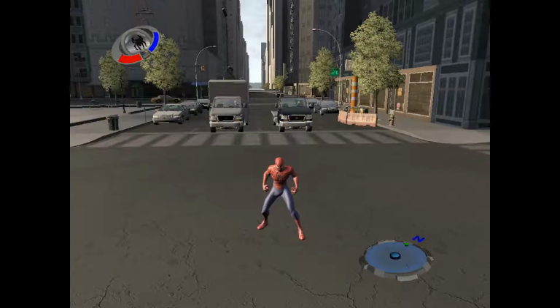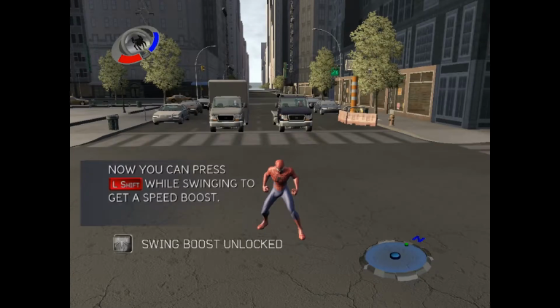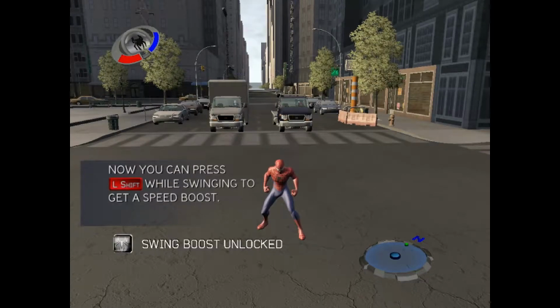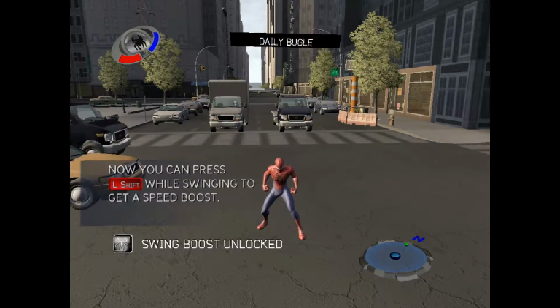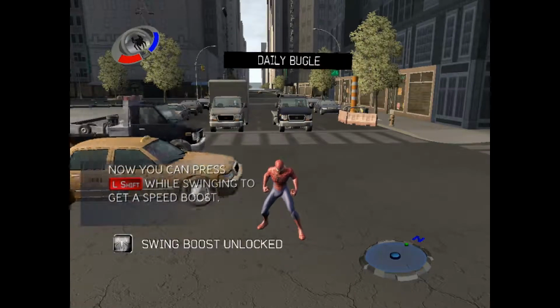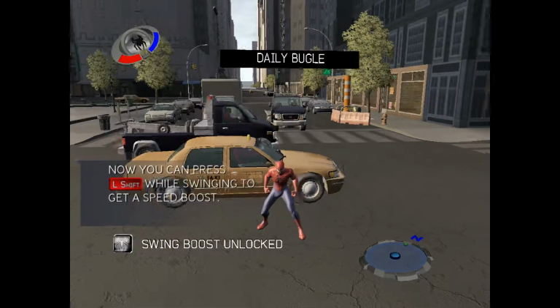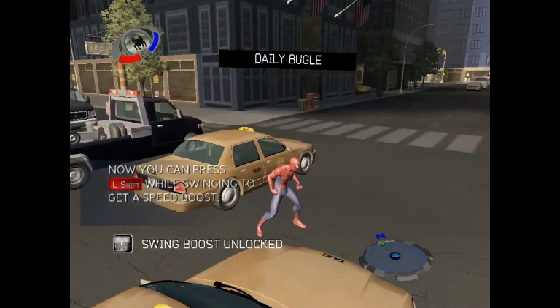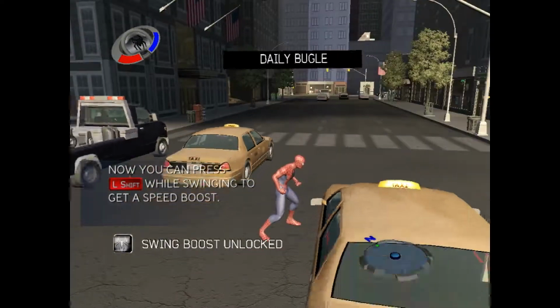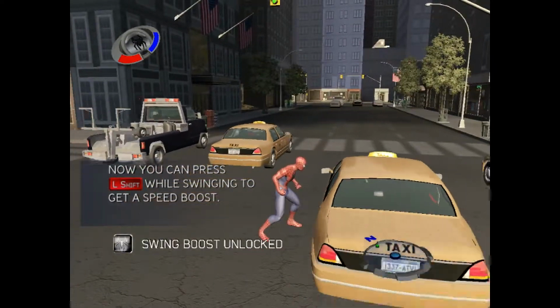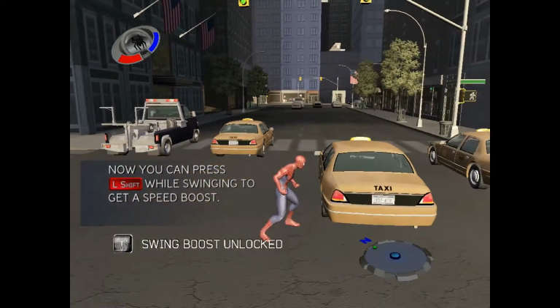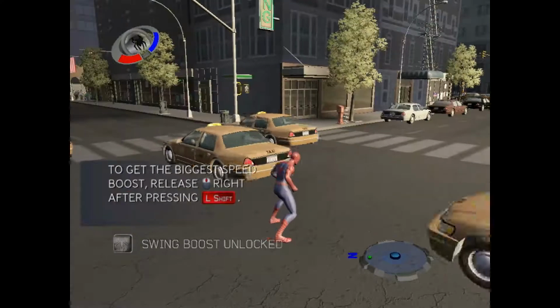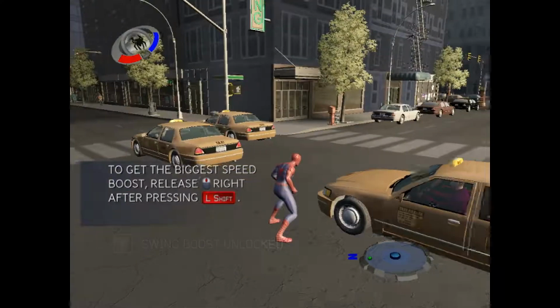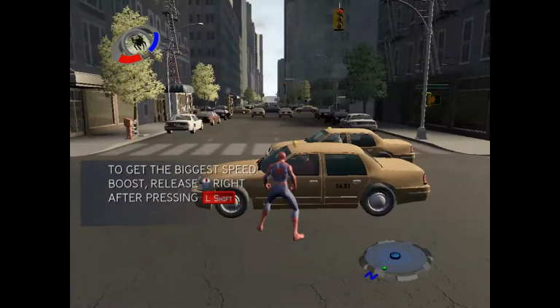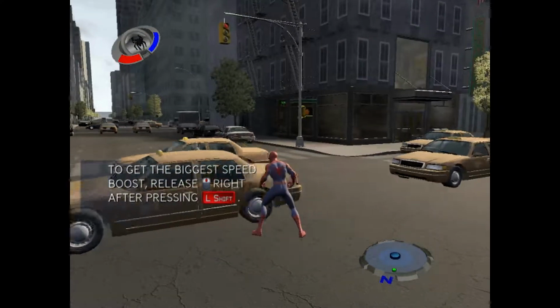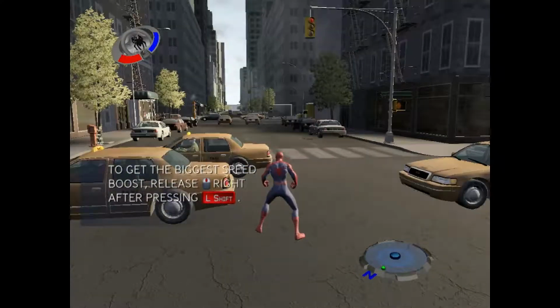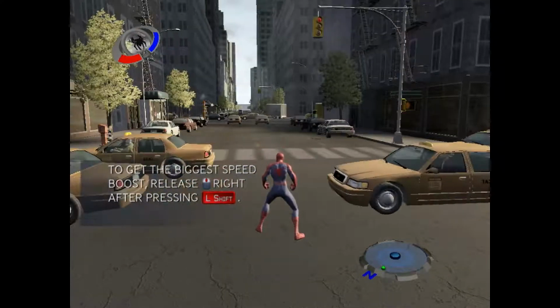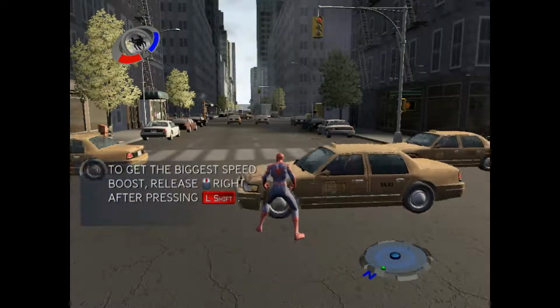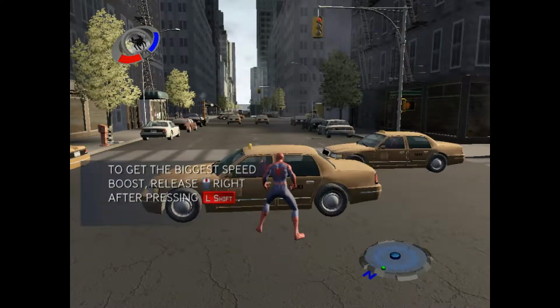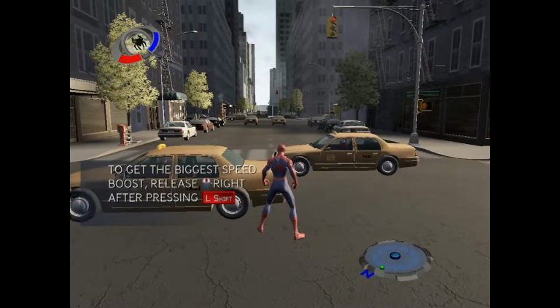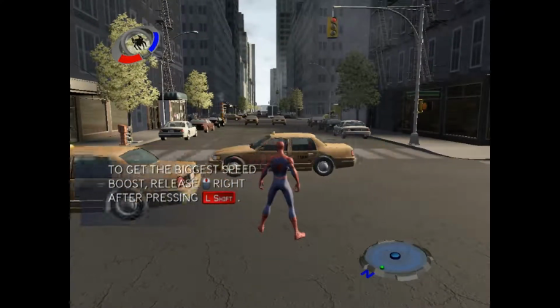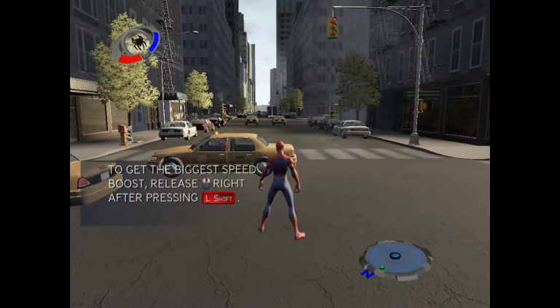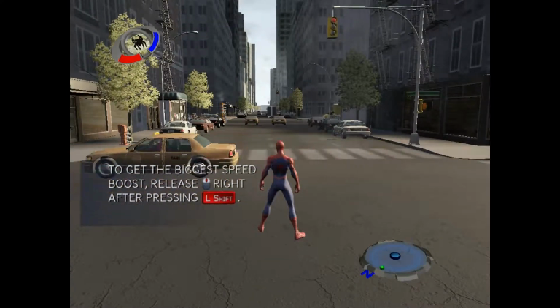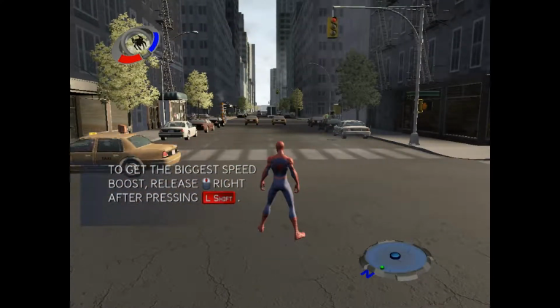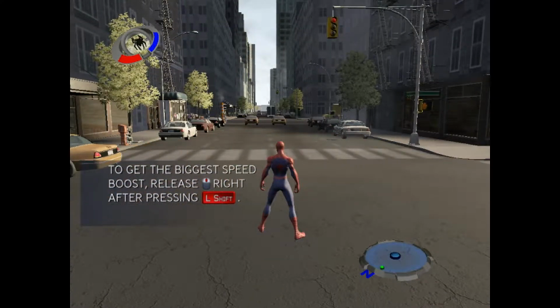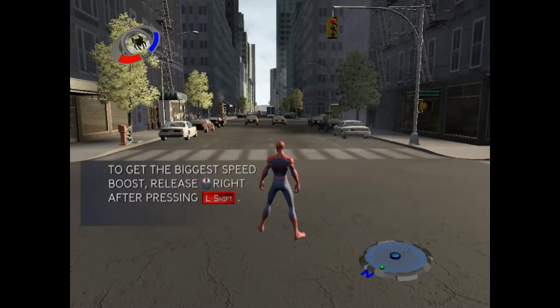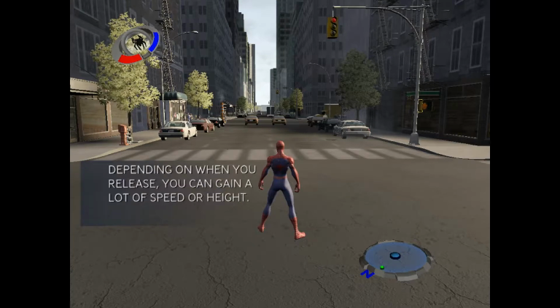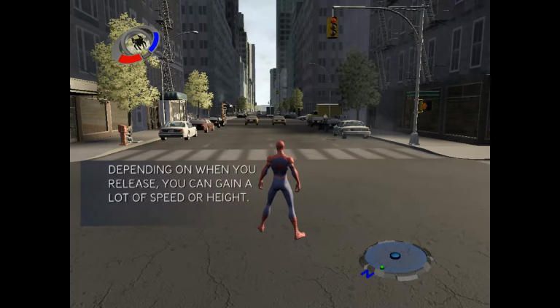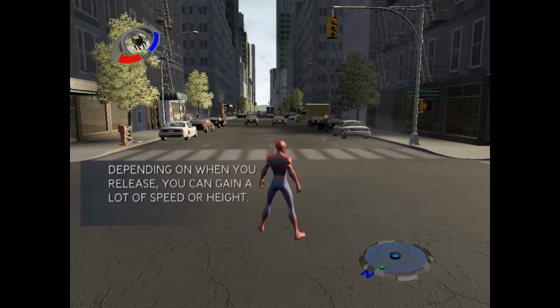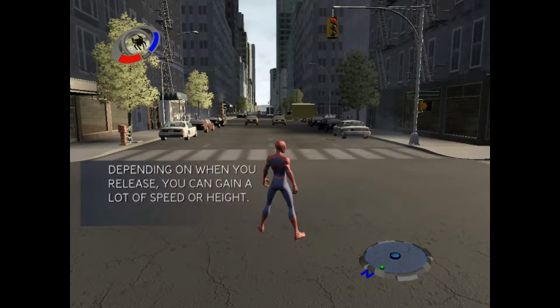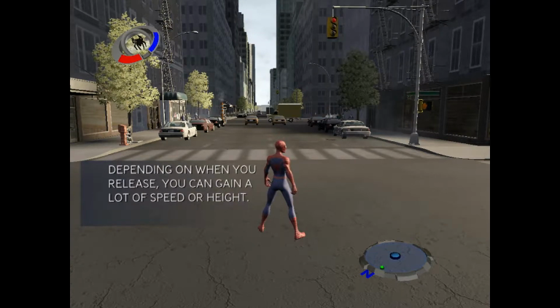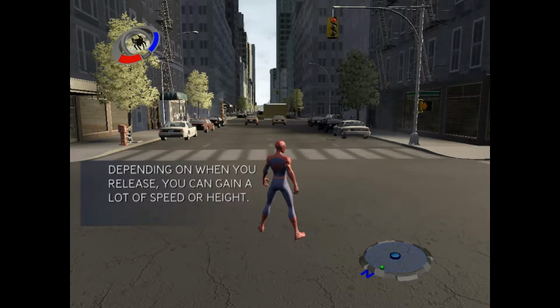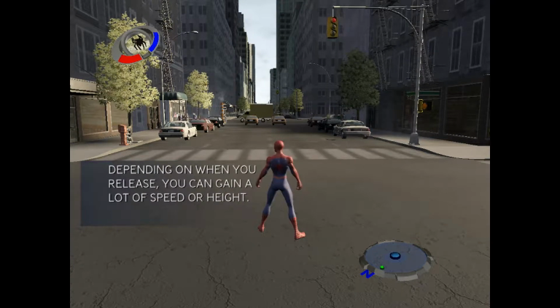If you want to go faster down the street, try boosting near the bottom of your swing arc — this will propel you forward. If you want to gain a little bit of height, try boosting near the end of your swing arc.